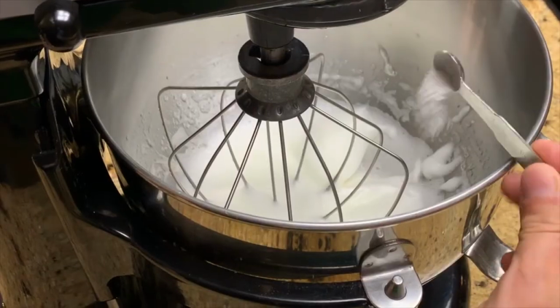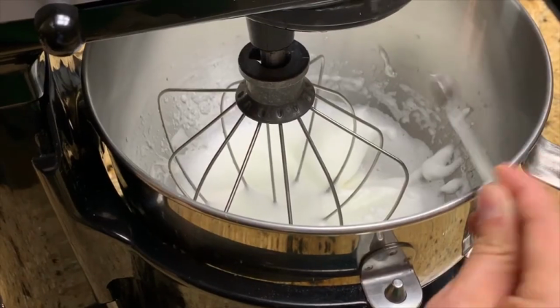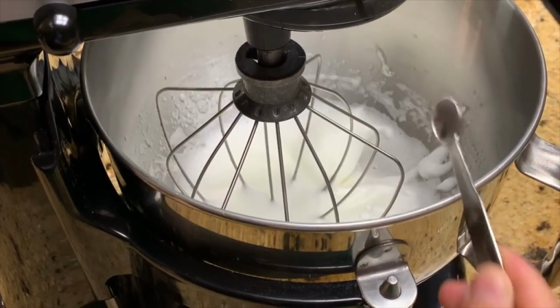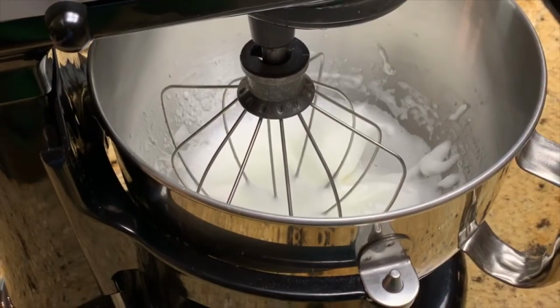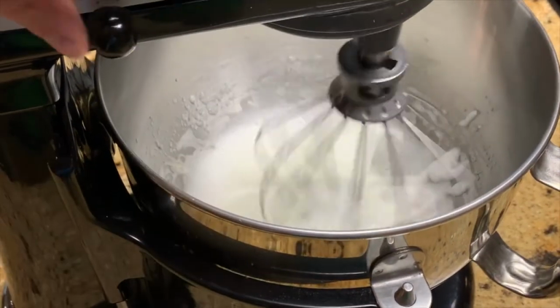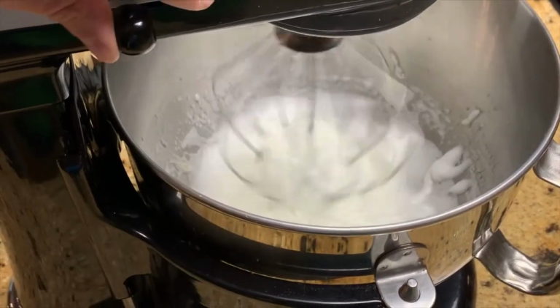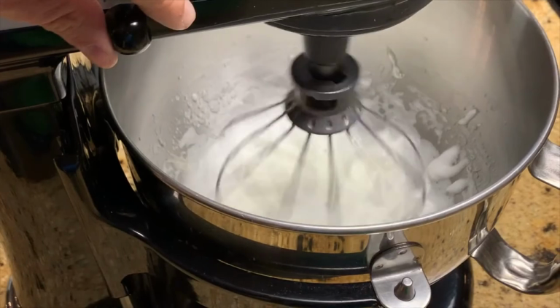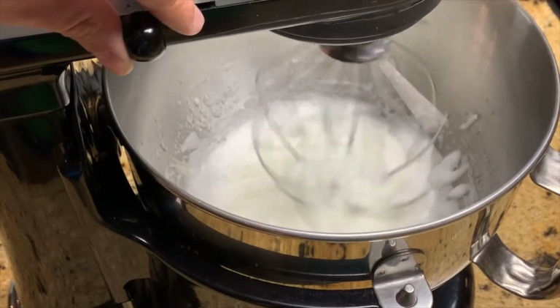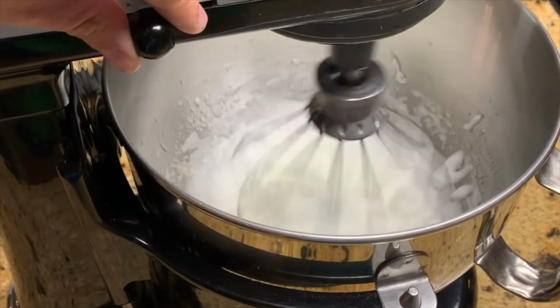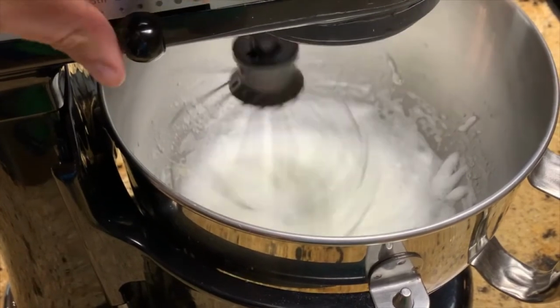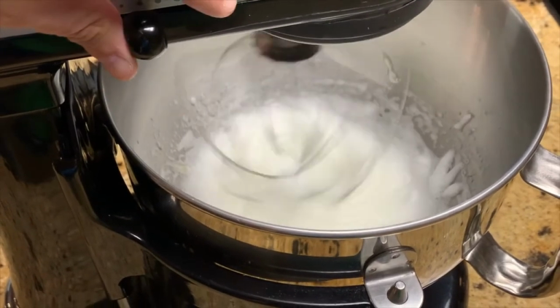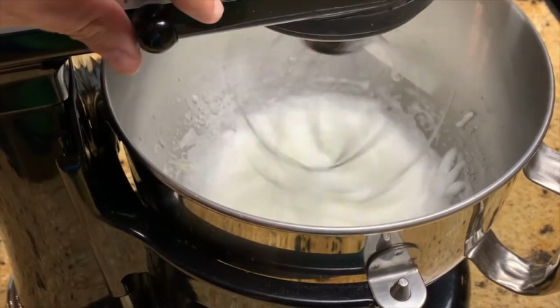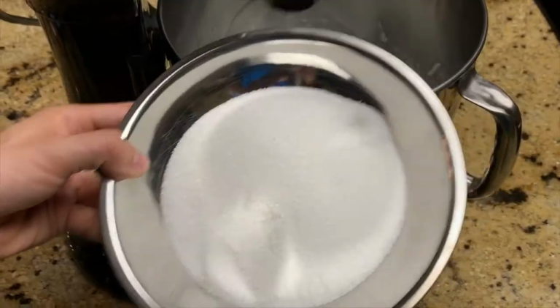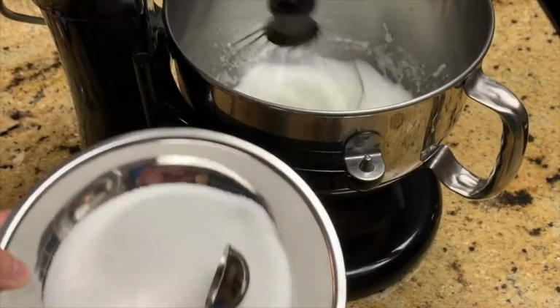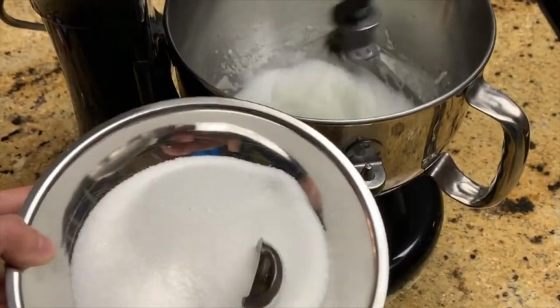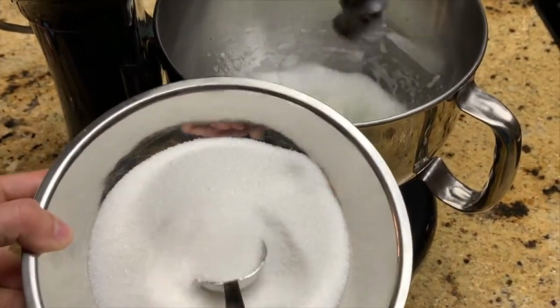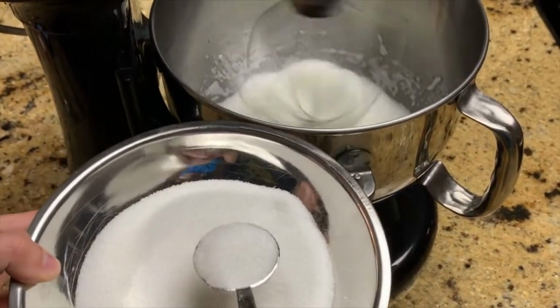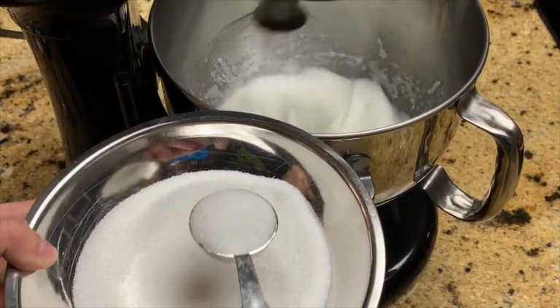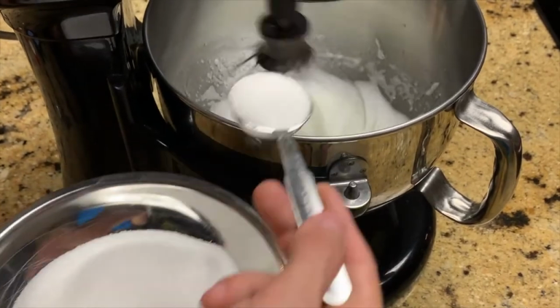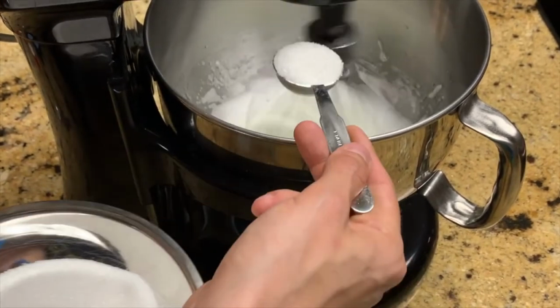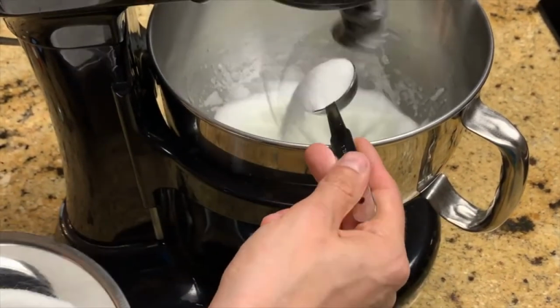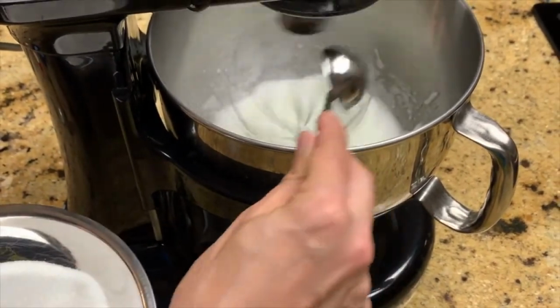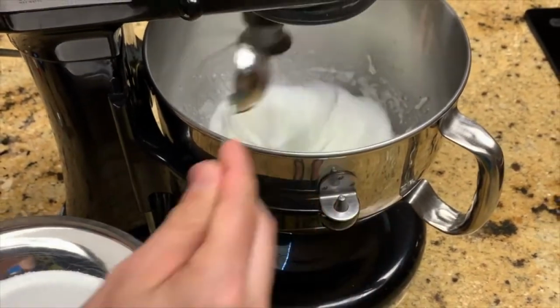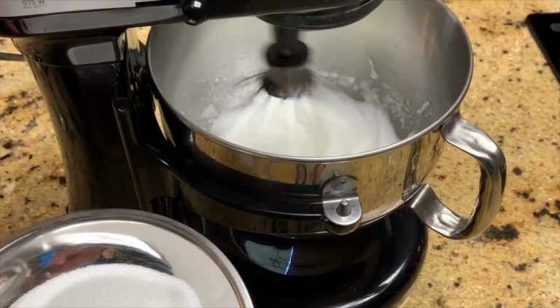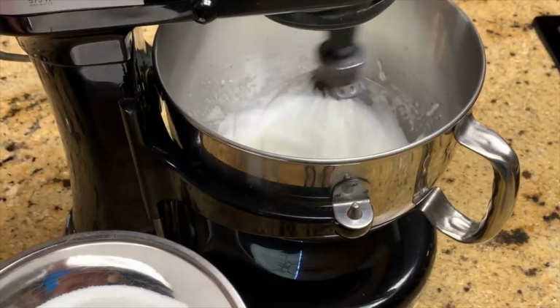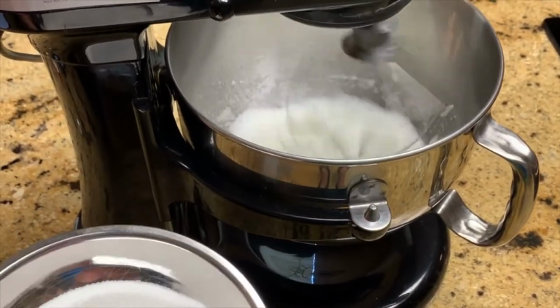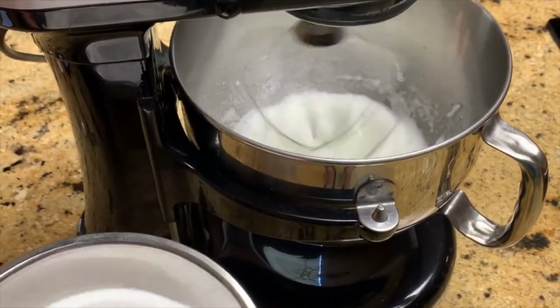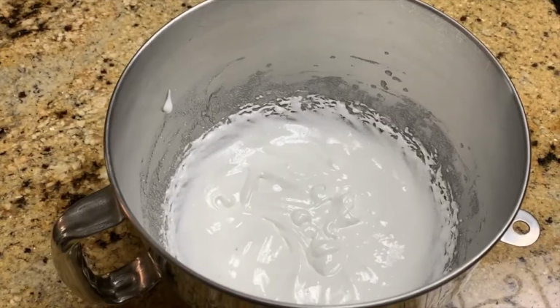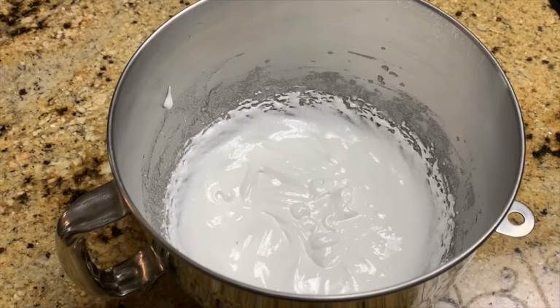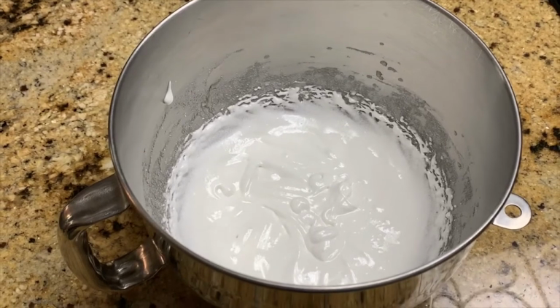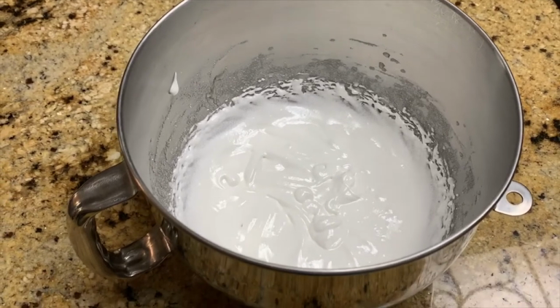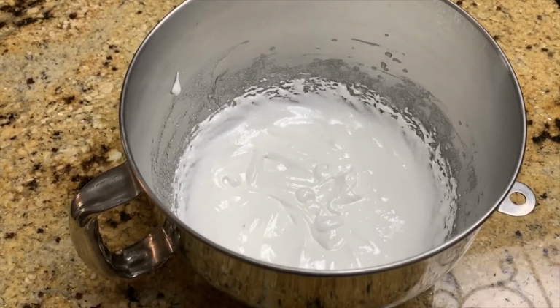Then we're going to add our eighth of a teaspoon of cream of tartar and beat on high once again. We're going to add the sugar one tablespoon at a time until everything is fully incorporated. When it's done, it should look like this.